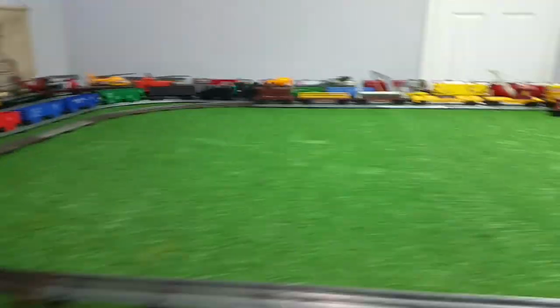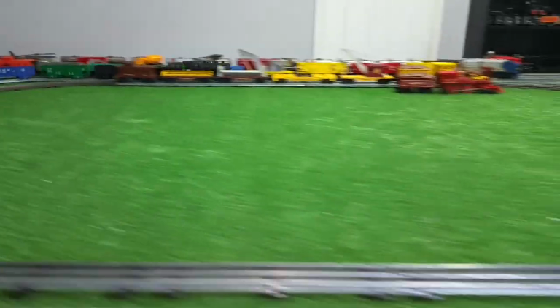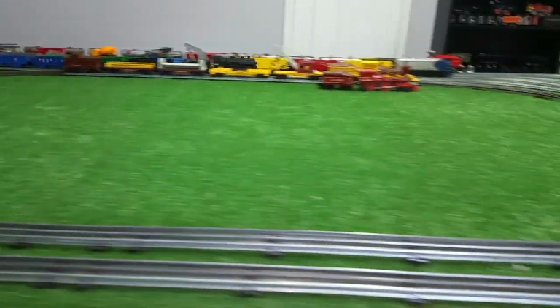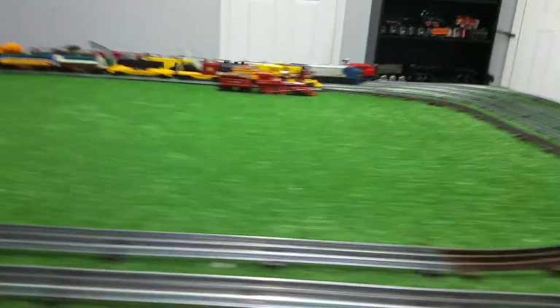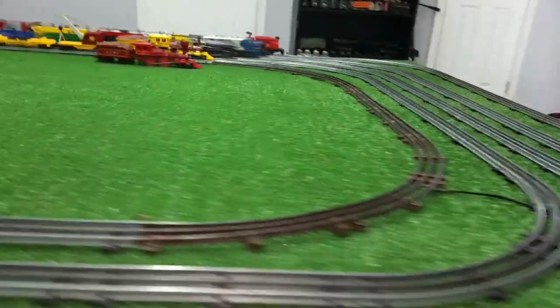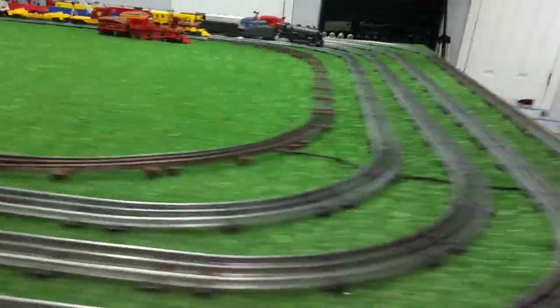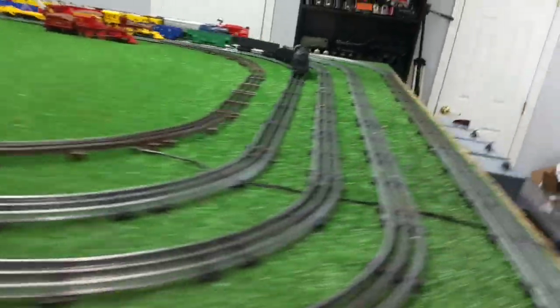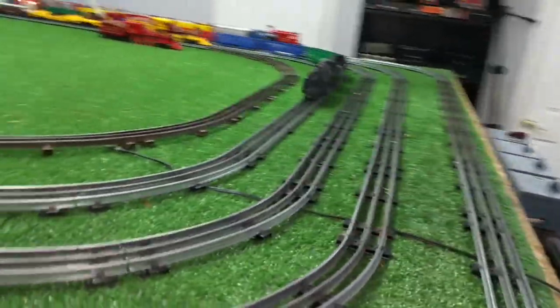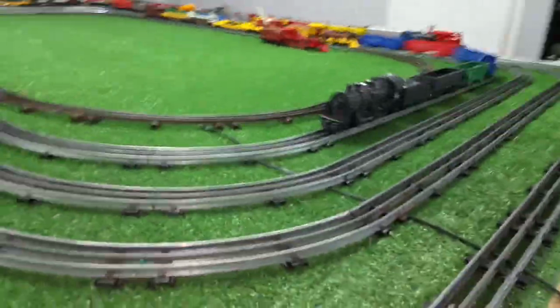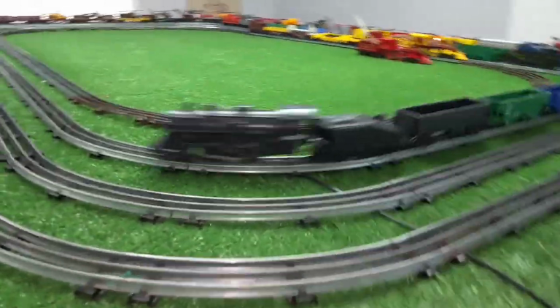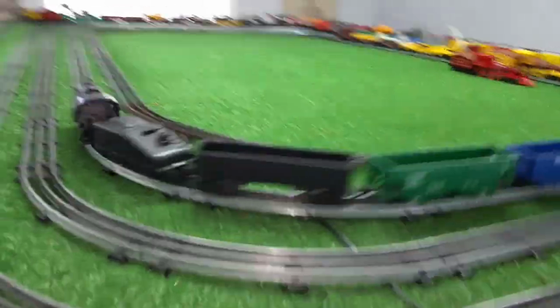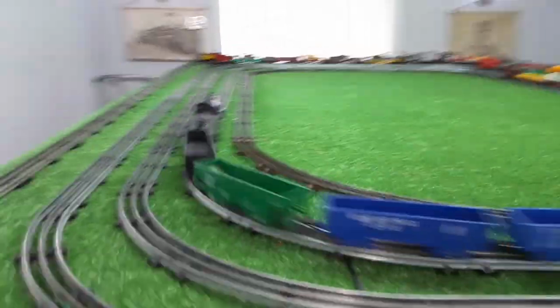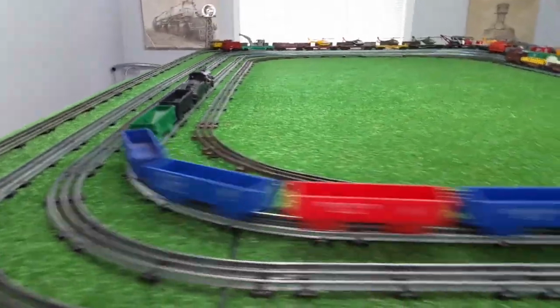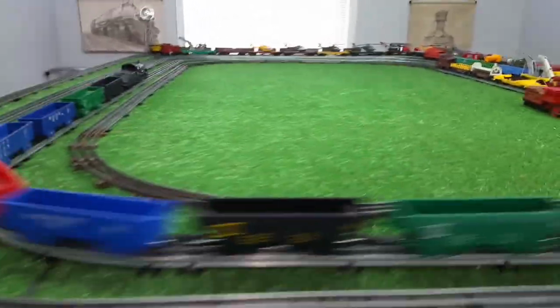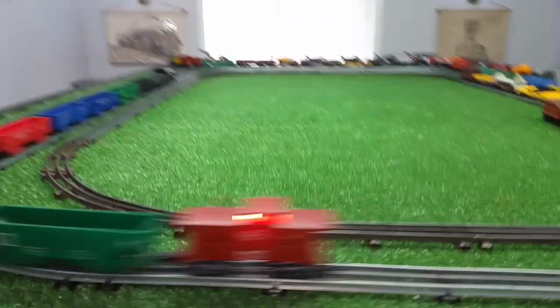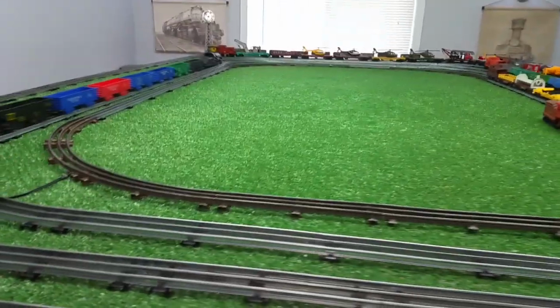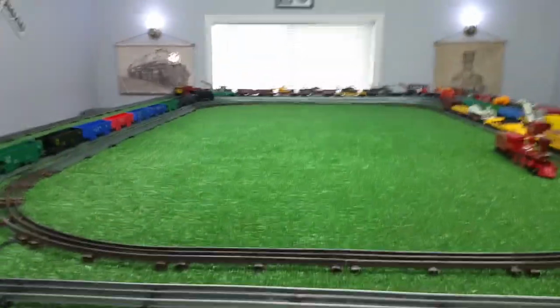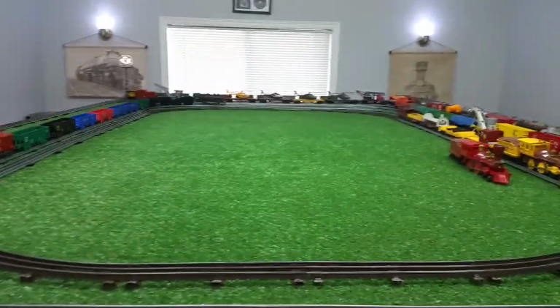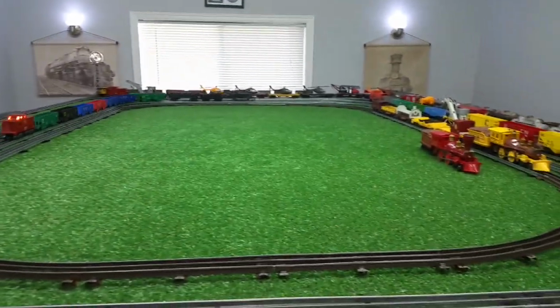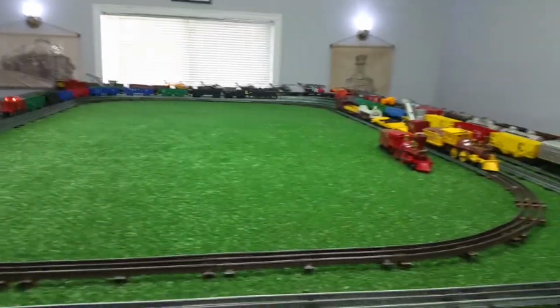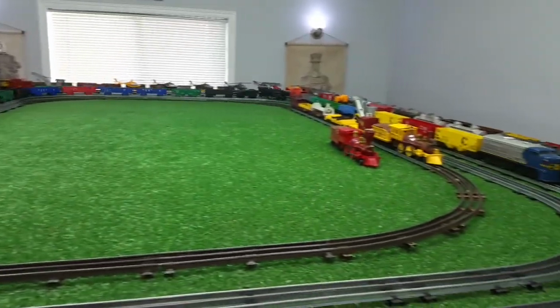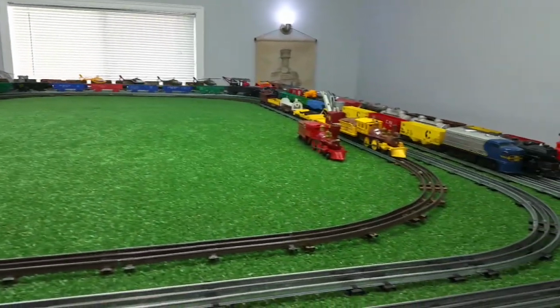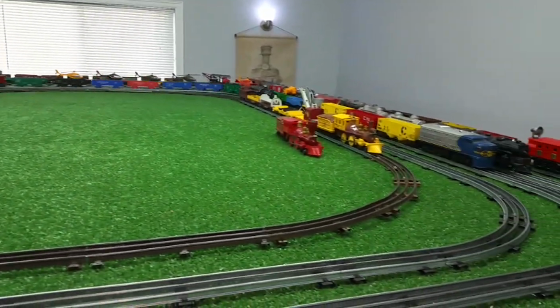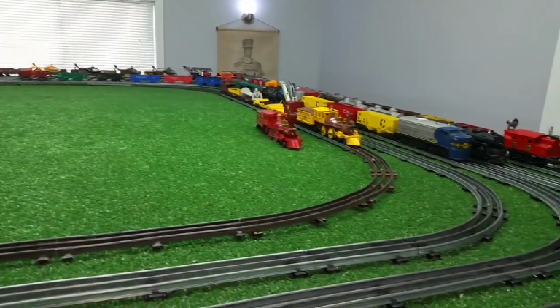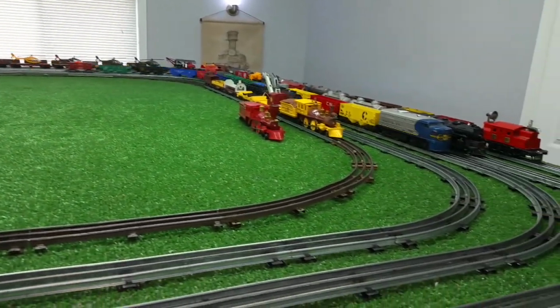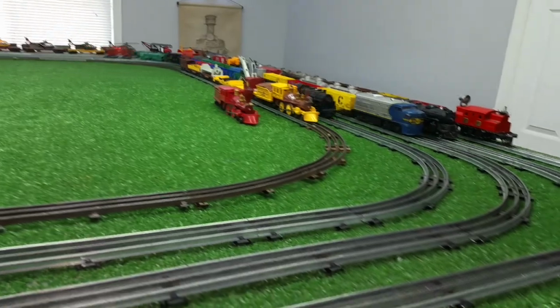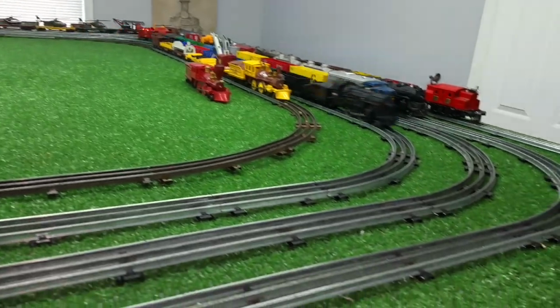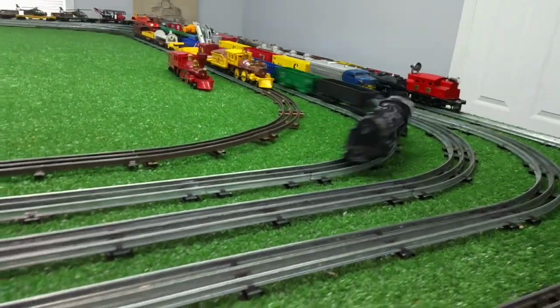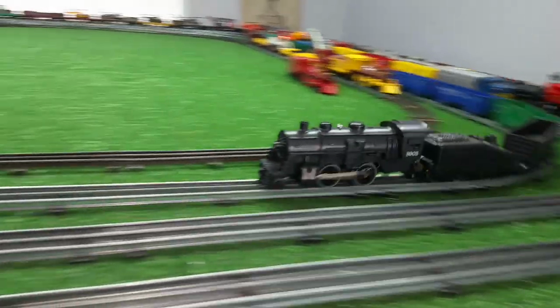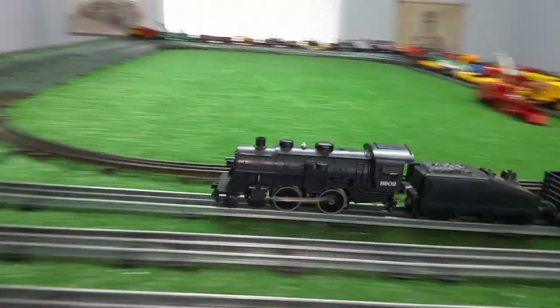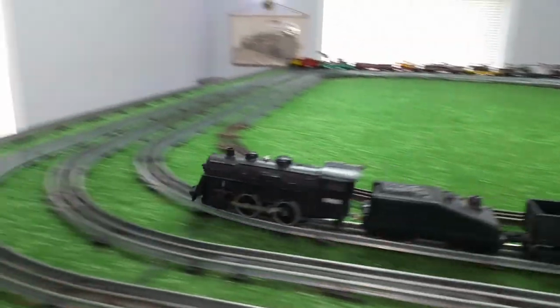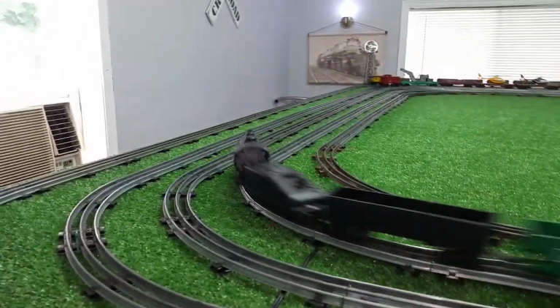Five bucks. It was on there for two weeks. Nobody bid on it, of course, because it was DC. What can you do with a DC locomotive? But that $3 rectifier — this will now run on any standard AC layout. And as you see, it is running really, really well.